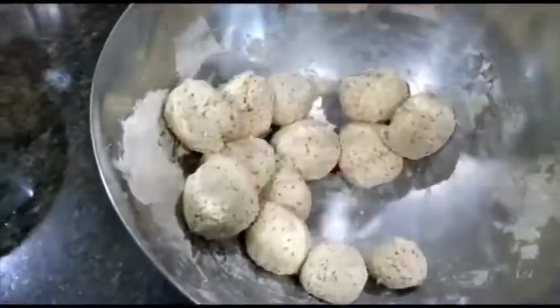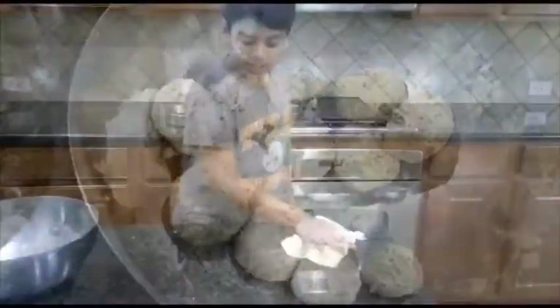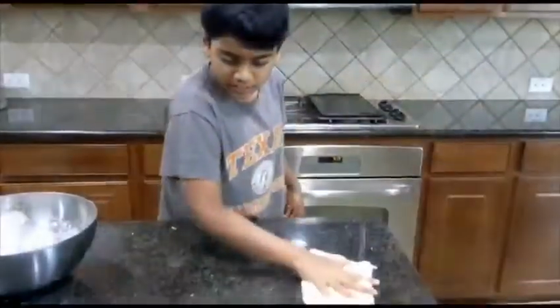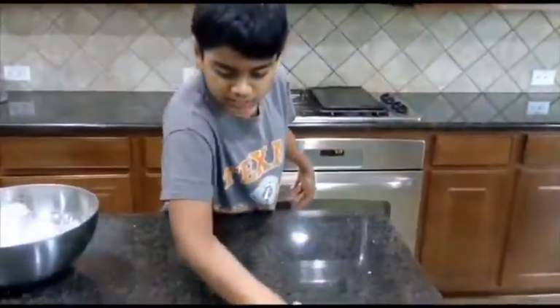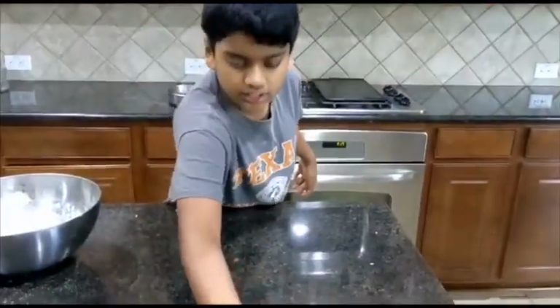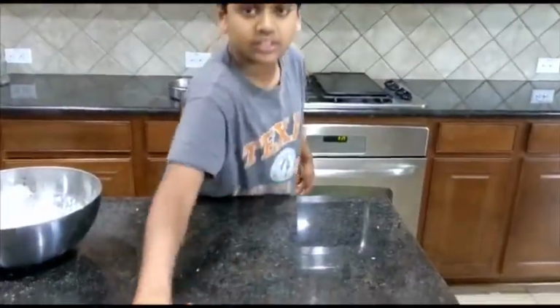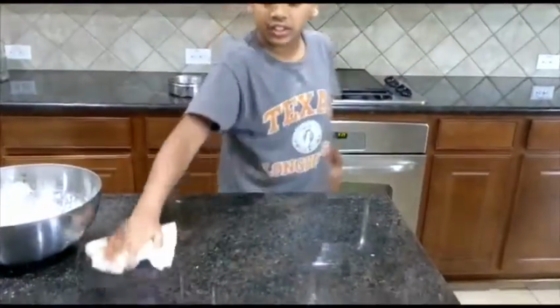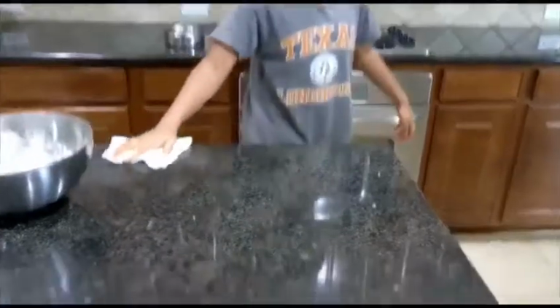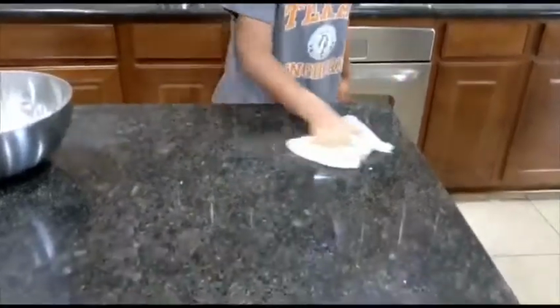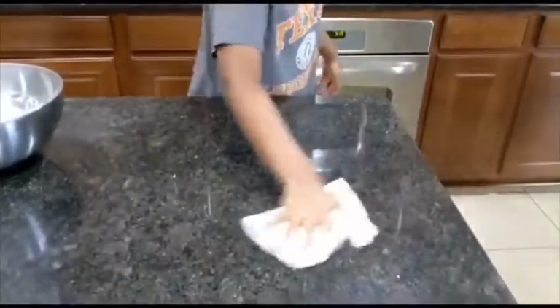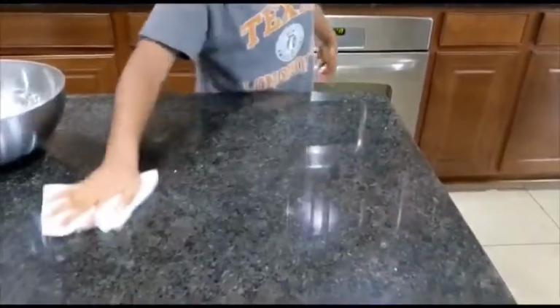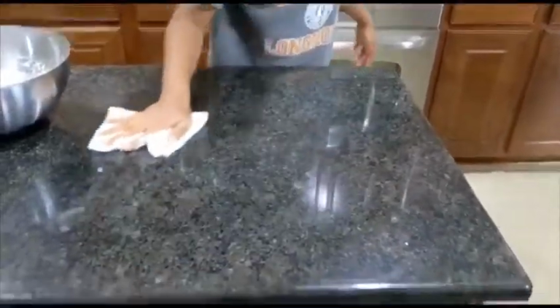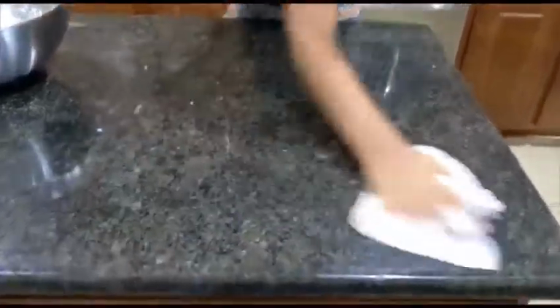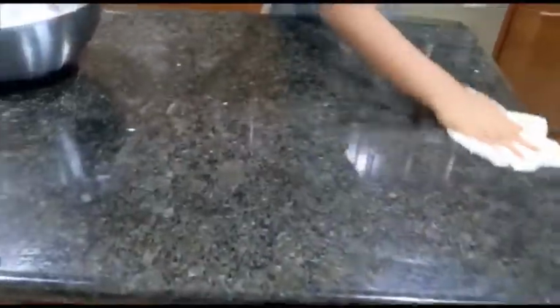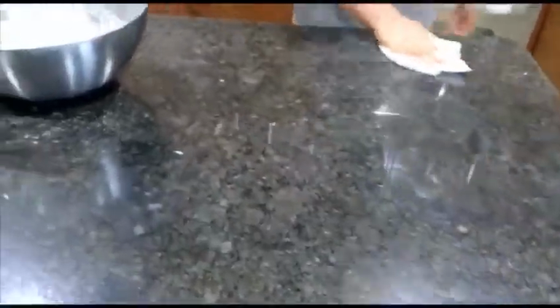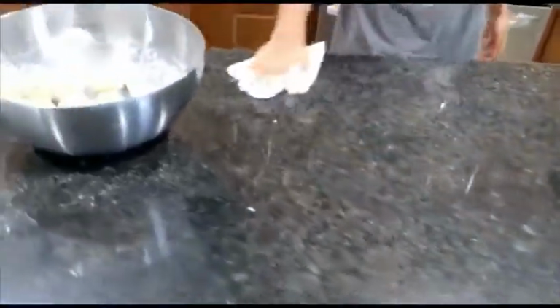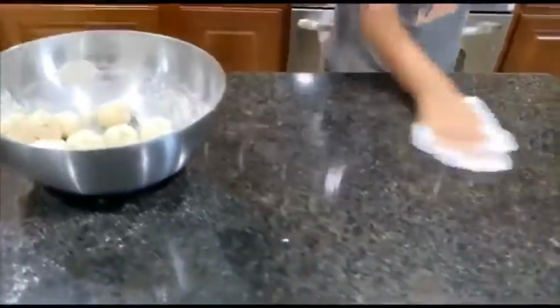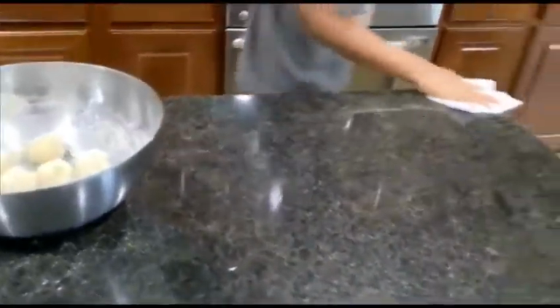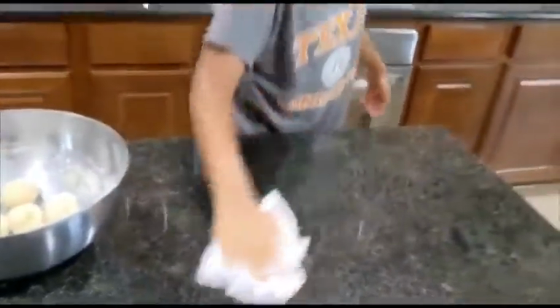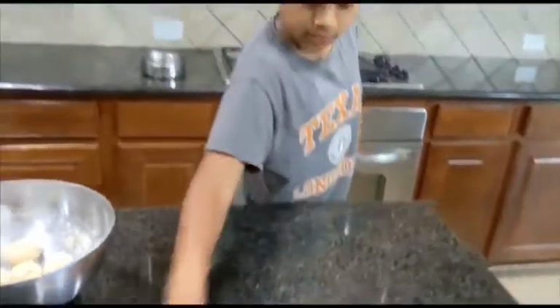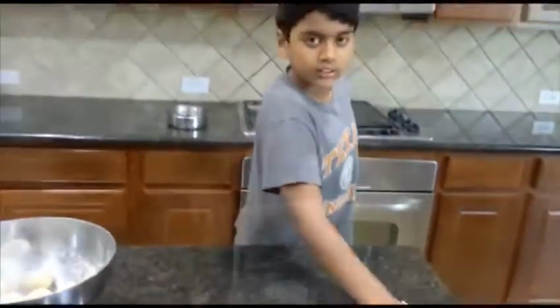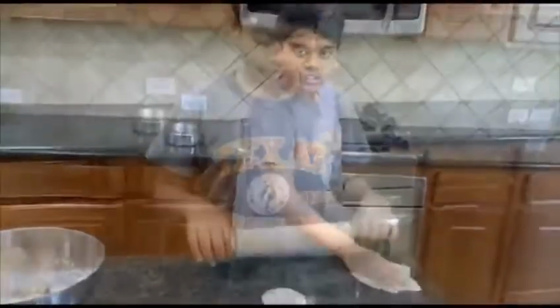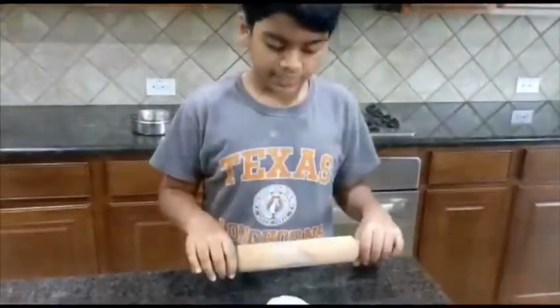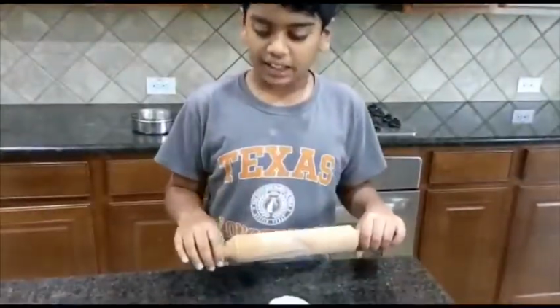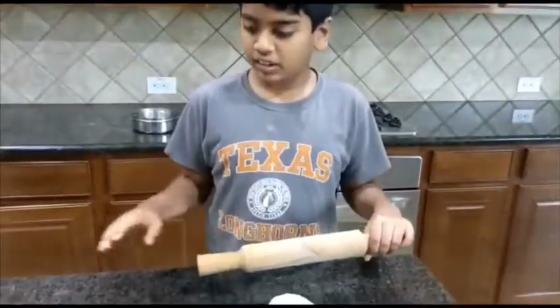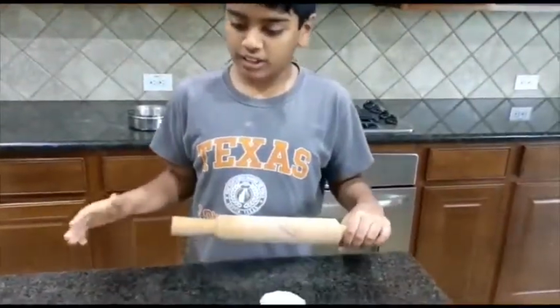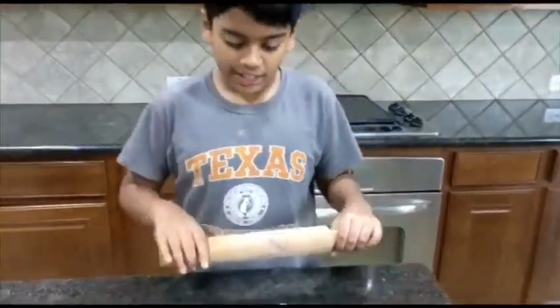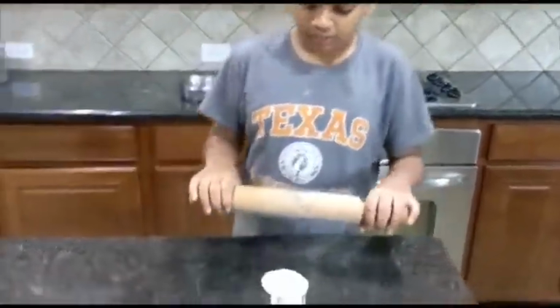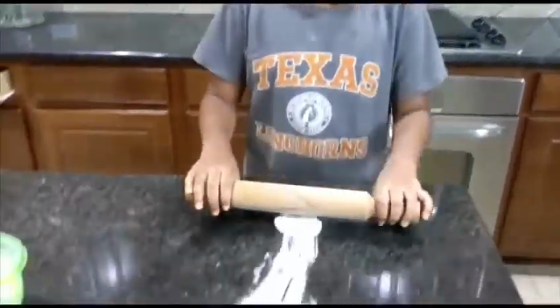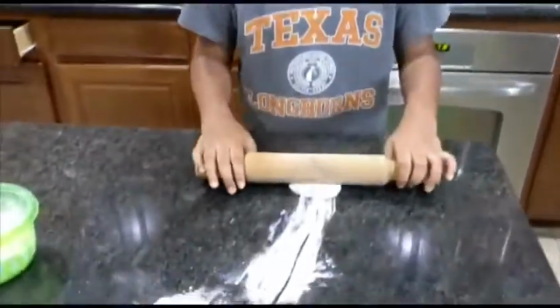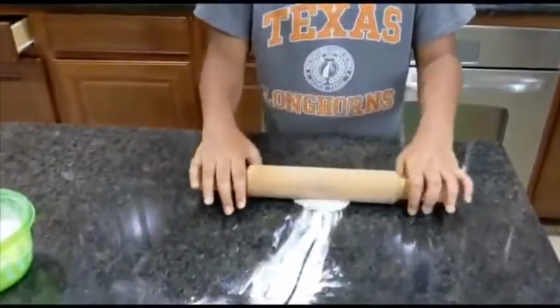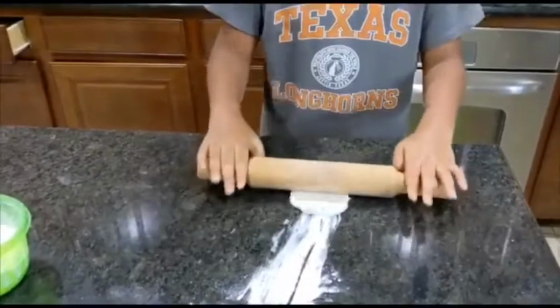Take a tissue and clean the surface because we're going to roll here and we don't want it to be messy. We cleaned the island already and now we're ready to roll it with the rolling pin.